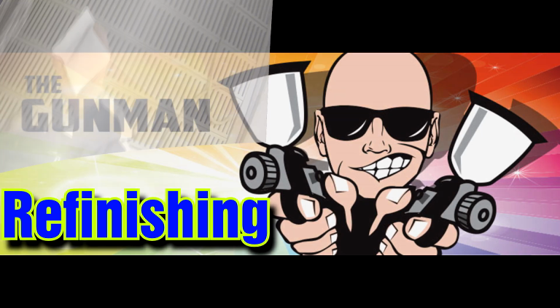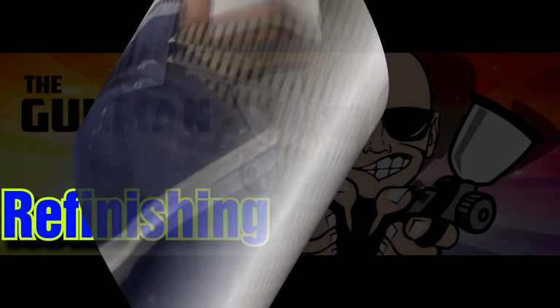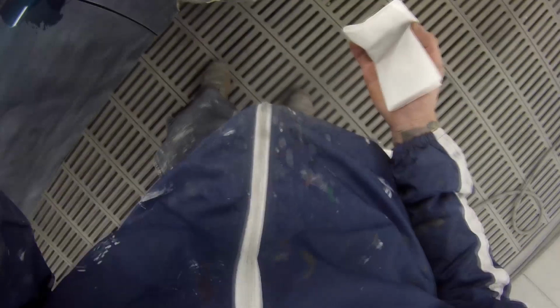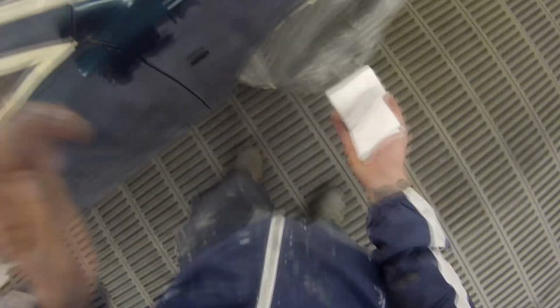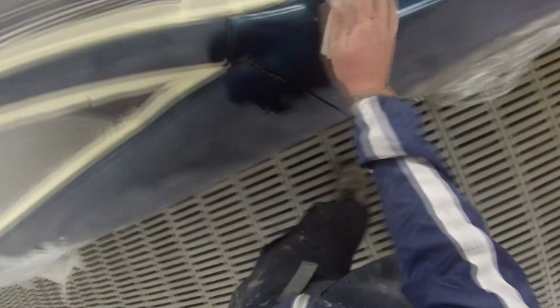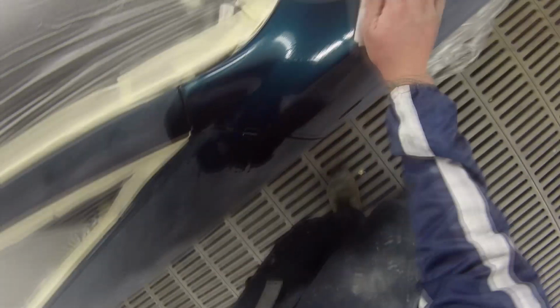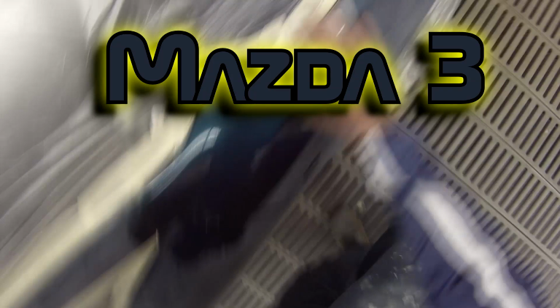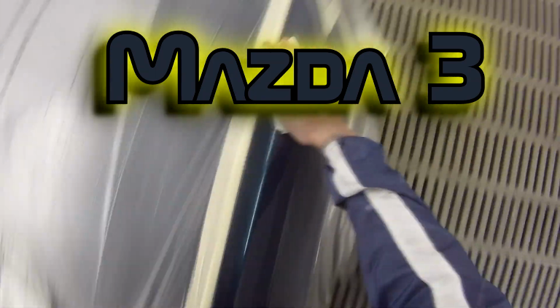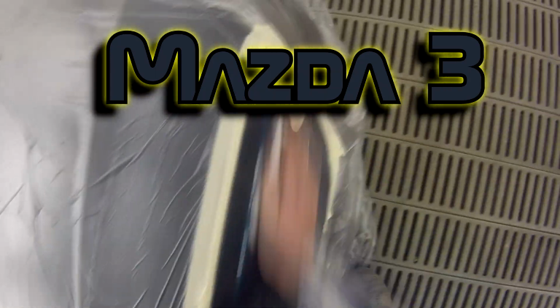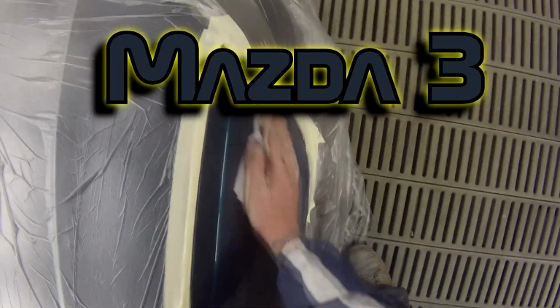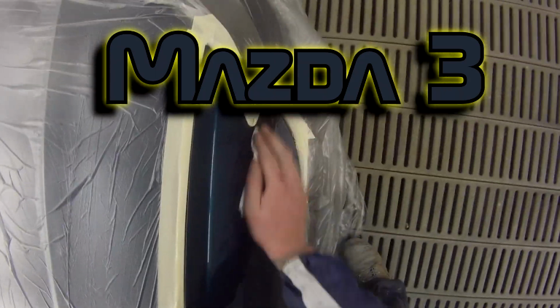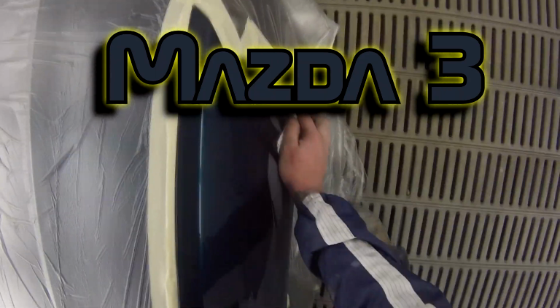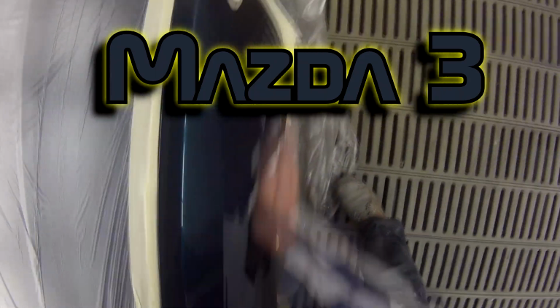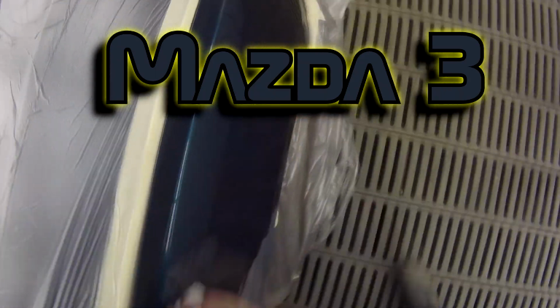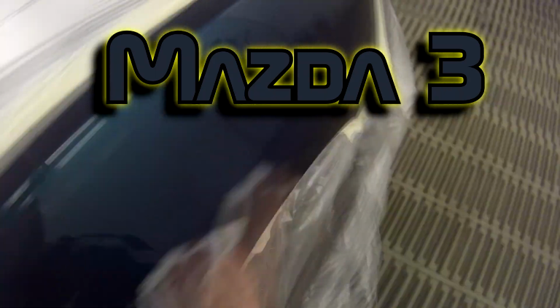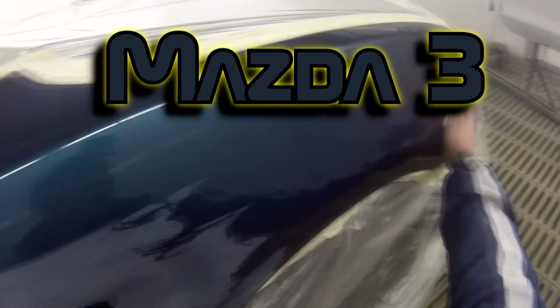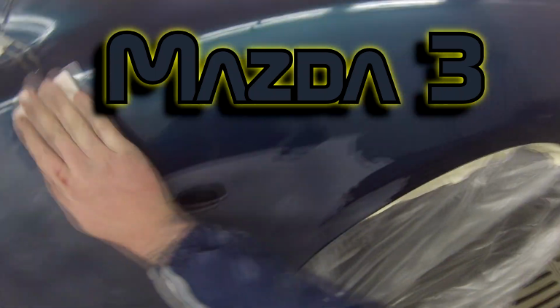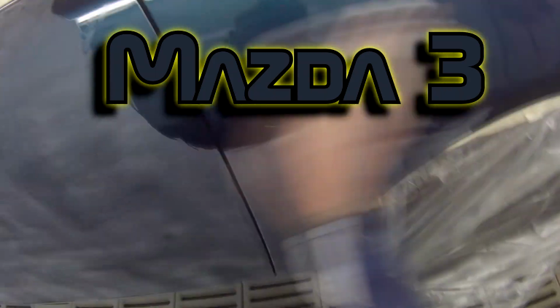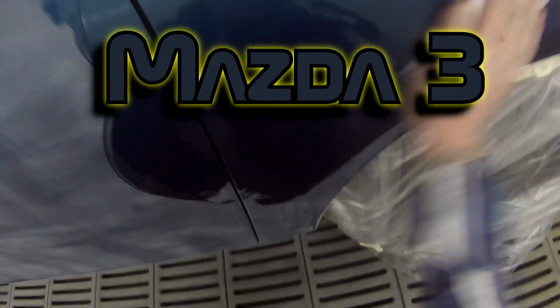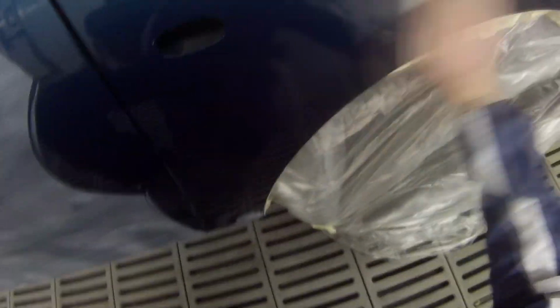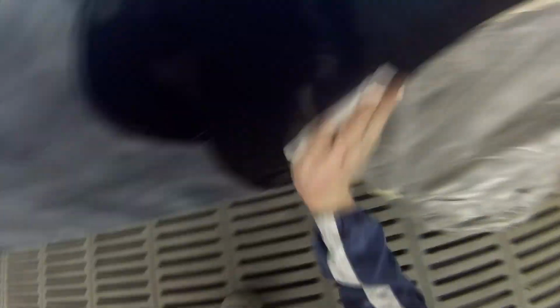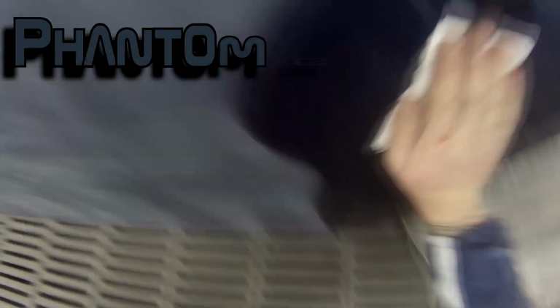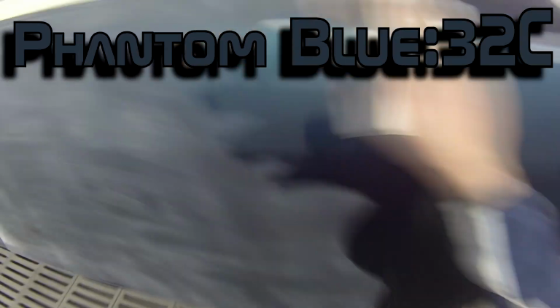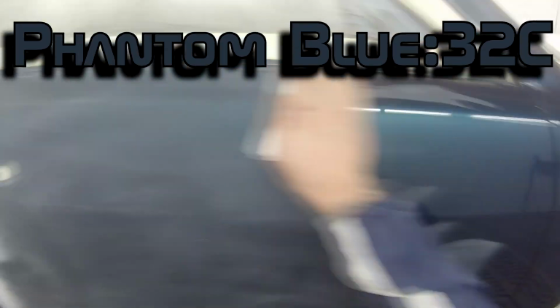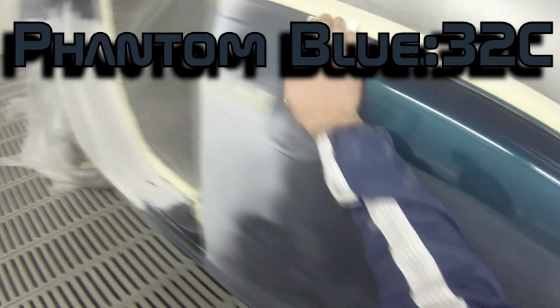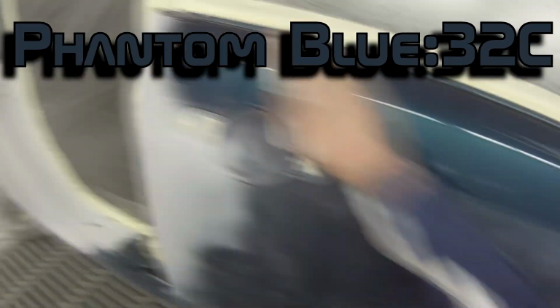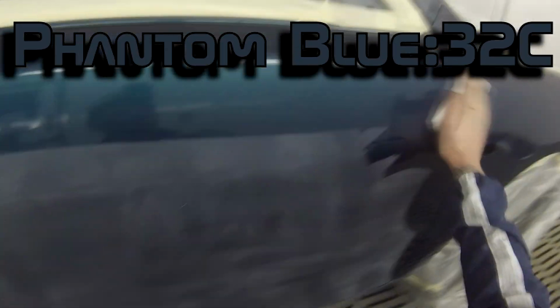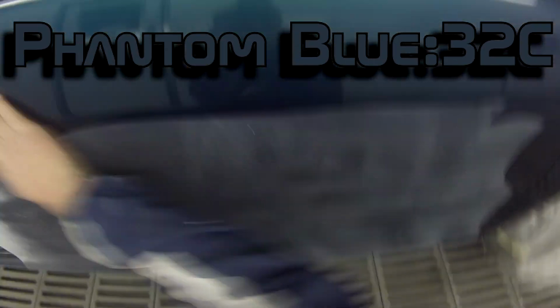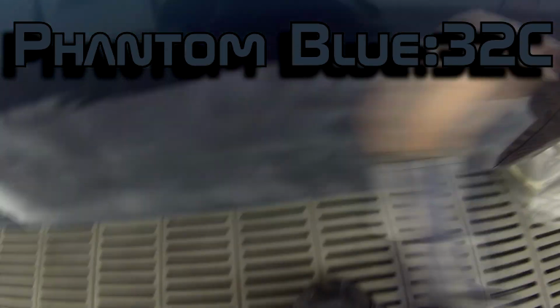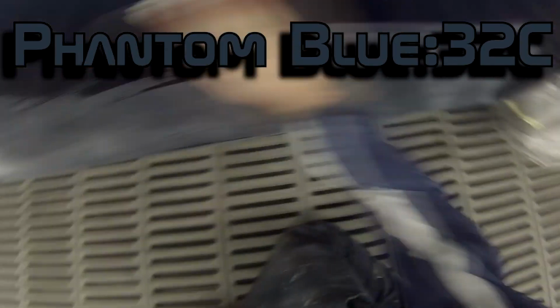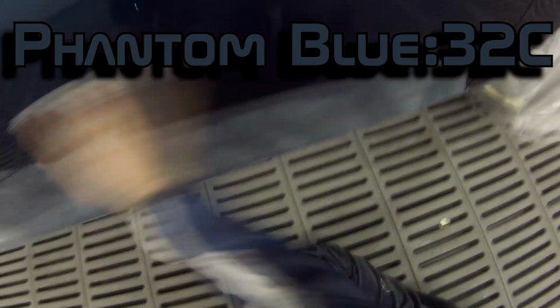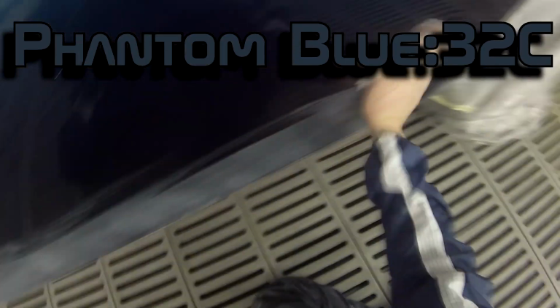Welcome to this episode of the Gunman. In this video I'll be taking you through just the paintwork on this Mazda 3 painted in Phantom Blue Metallic, paint code 32C.